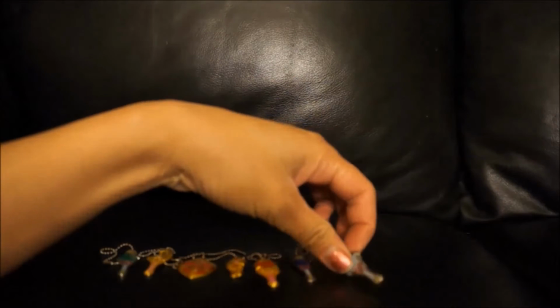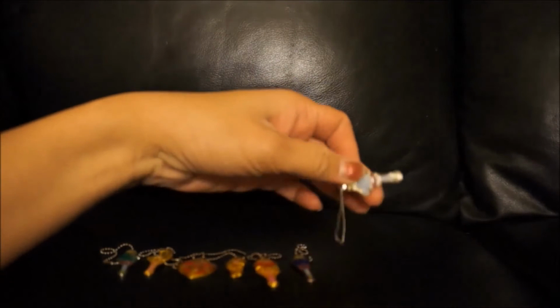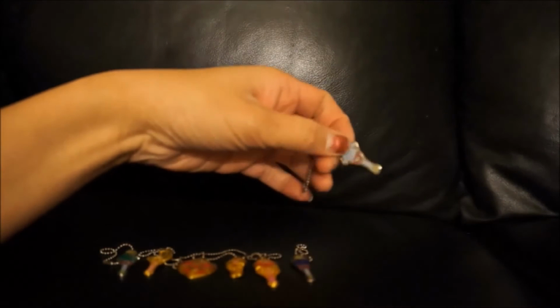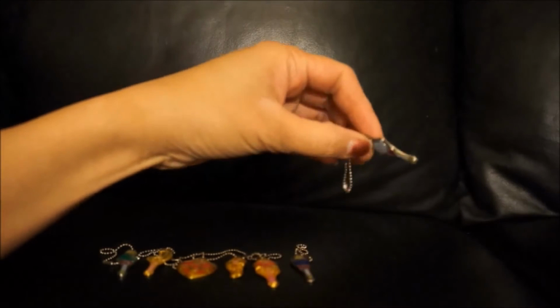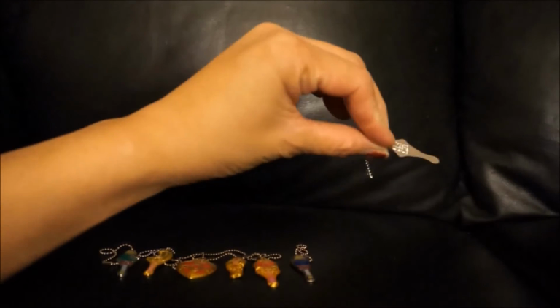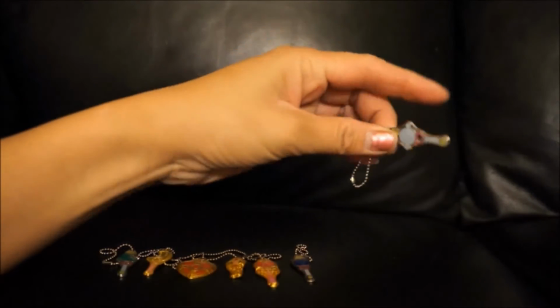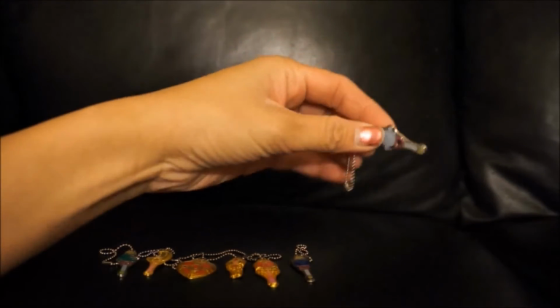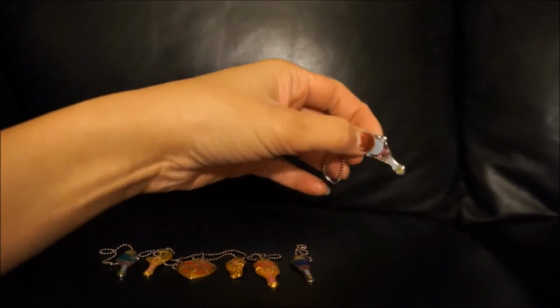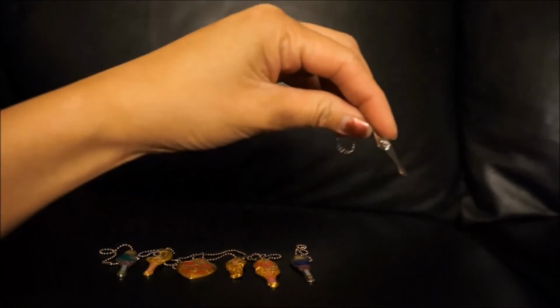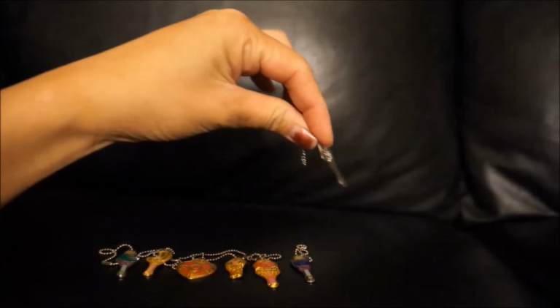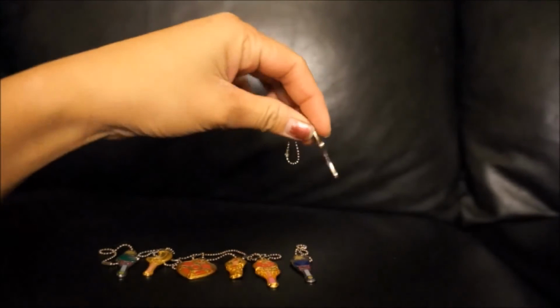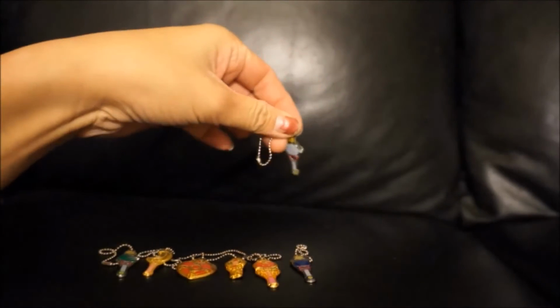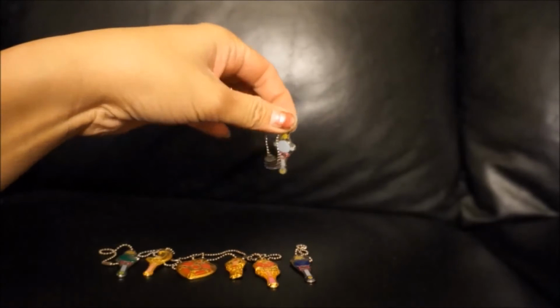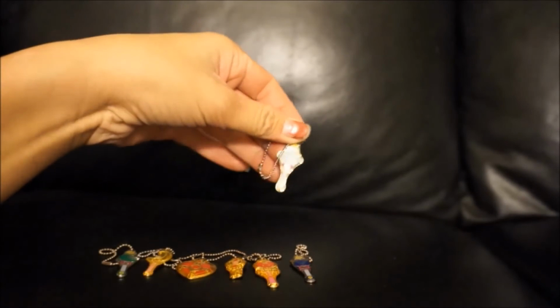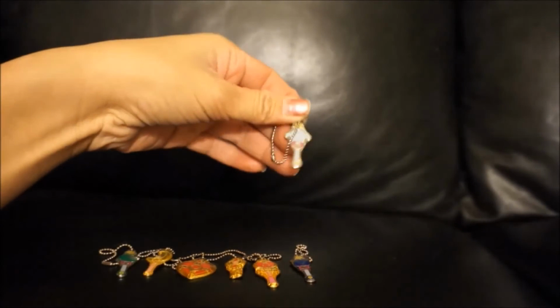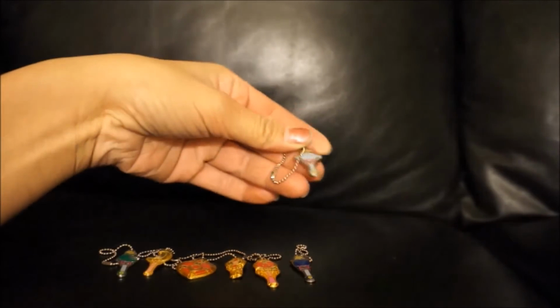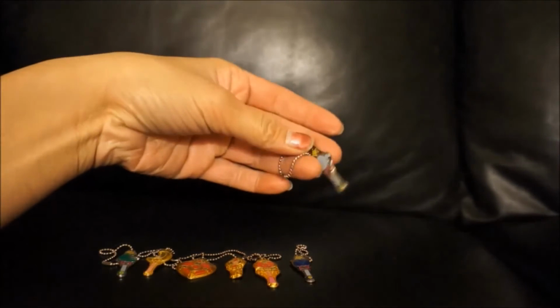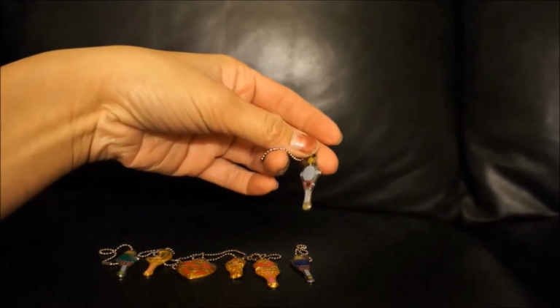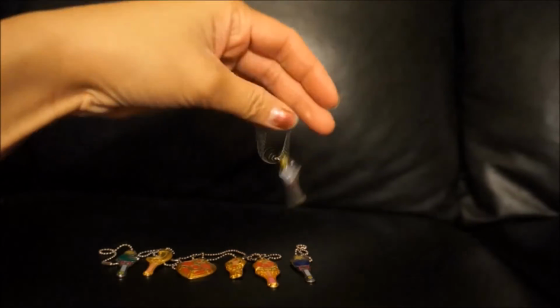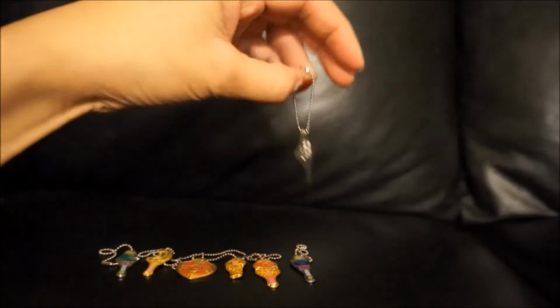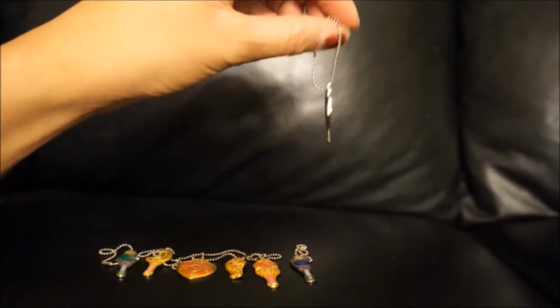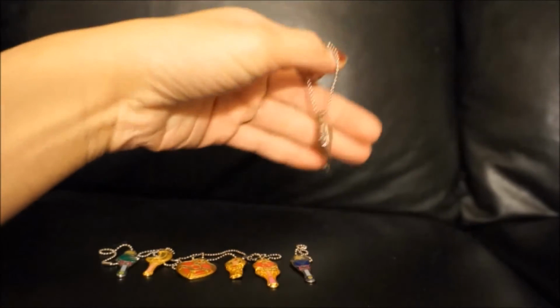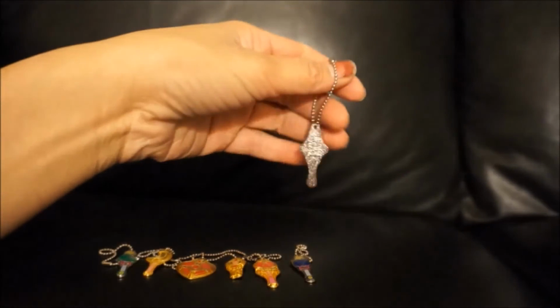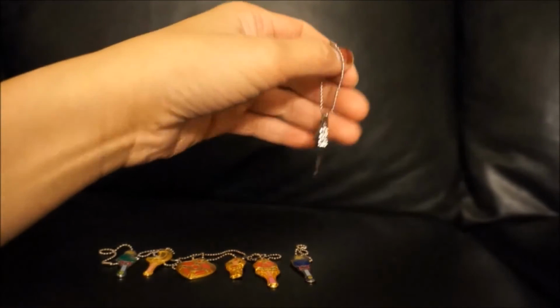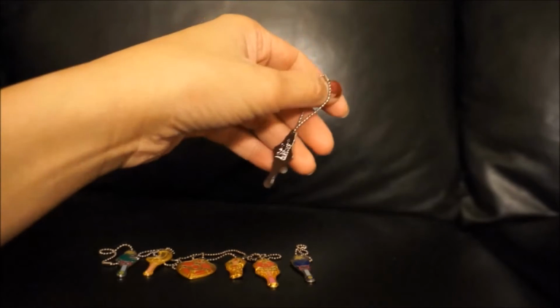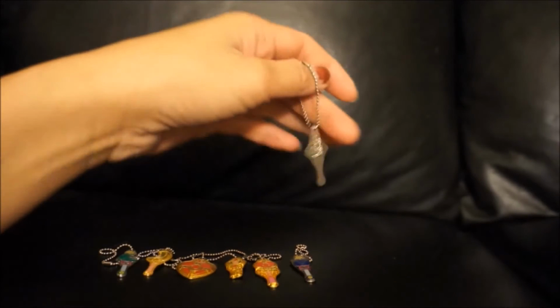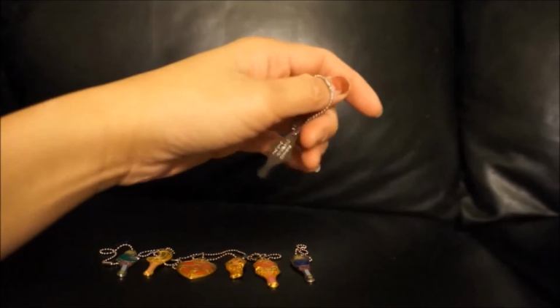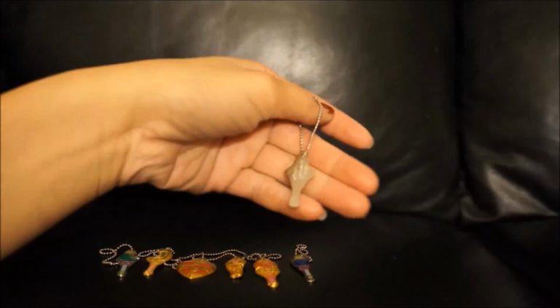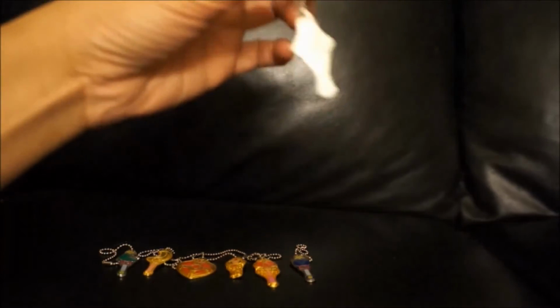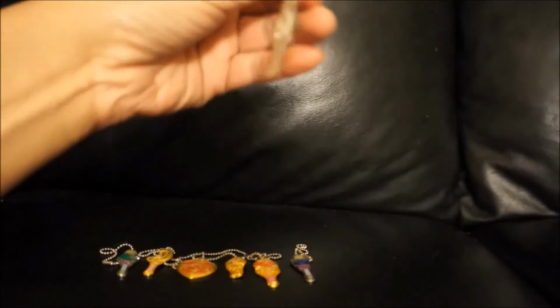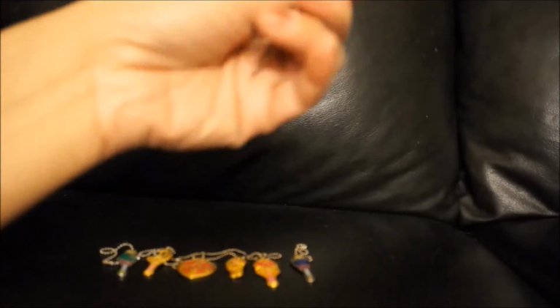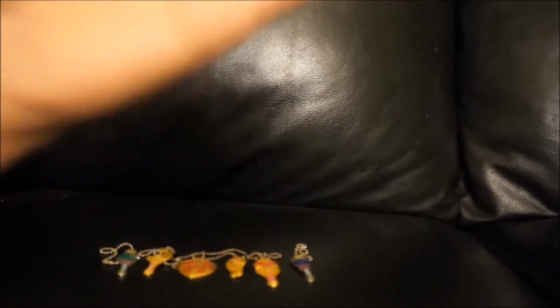I think these are like foil — they're metal, but they're very thin. They're just little charms. You can wear them as a necklace or put them on your keychain or whatnot. I'm going to show you each one of them, not in any particular order.